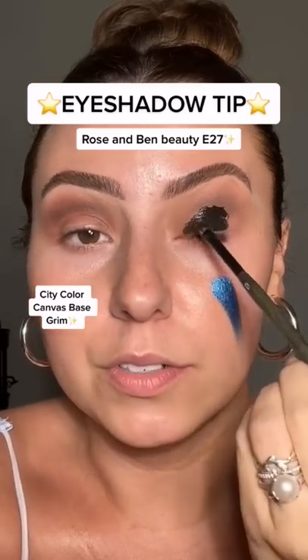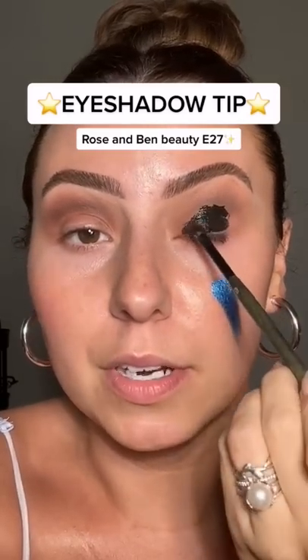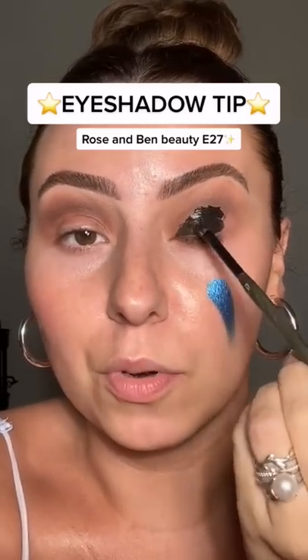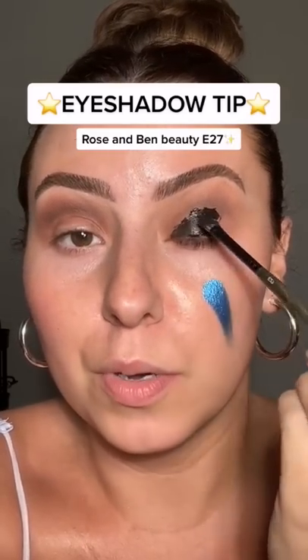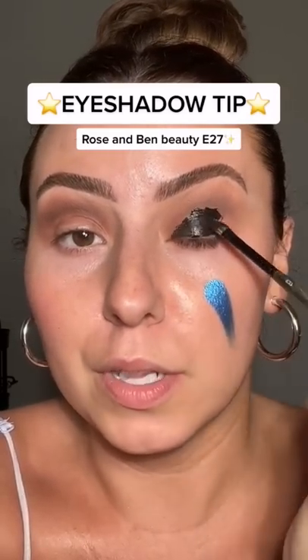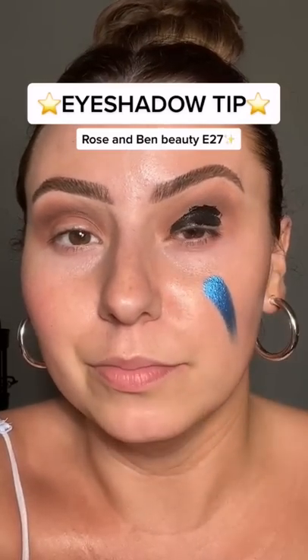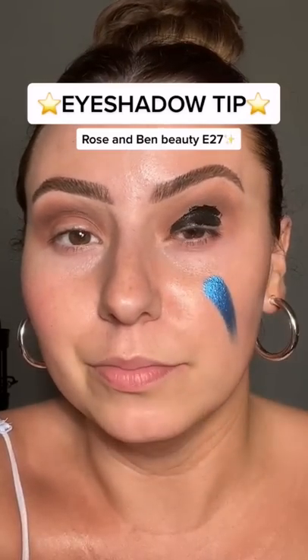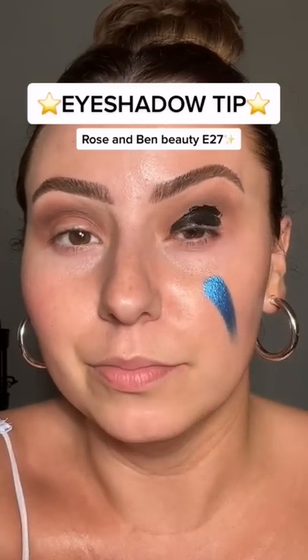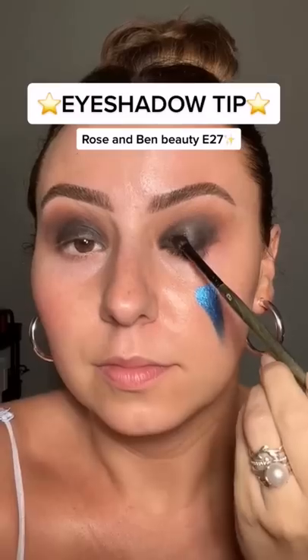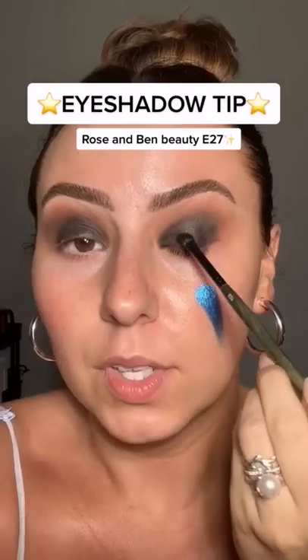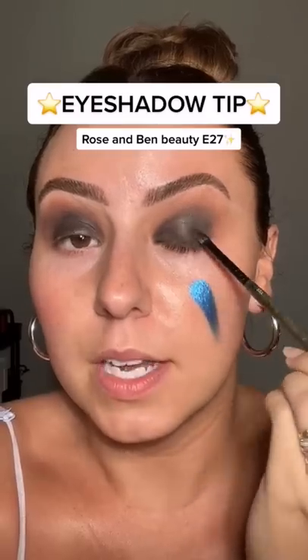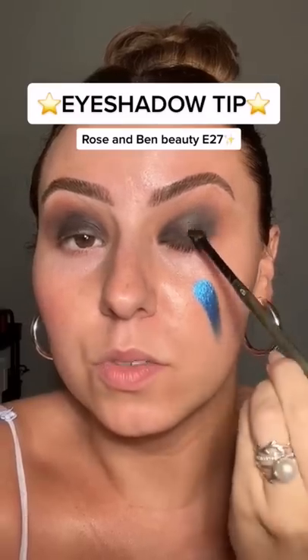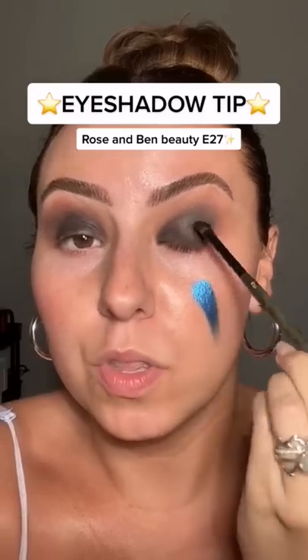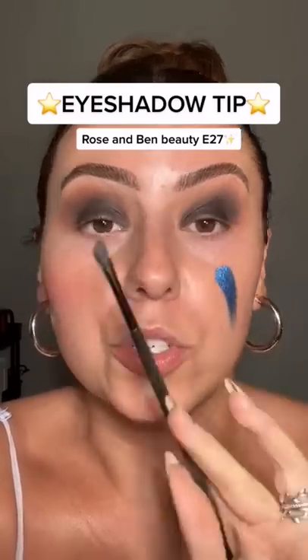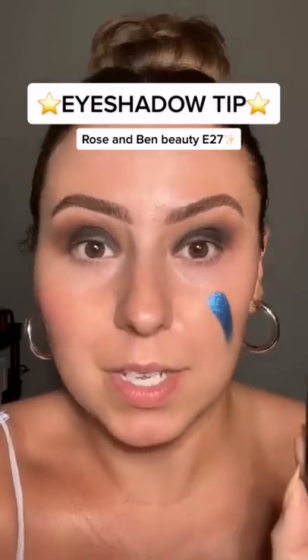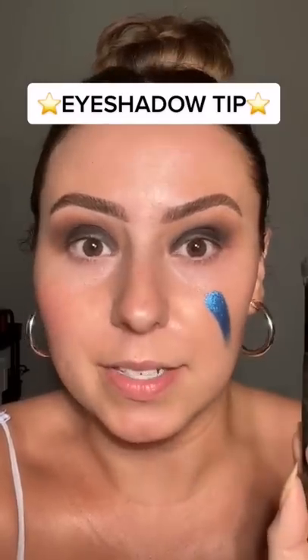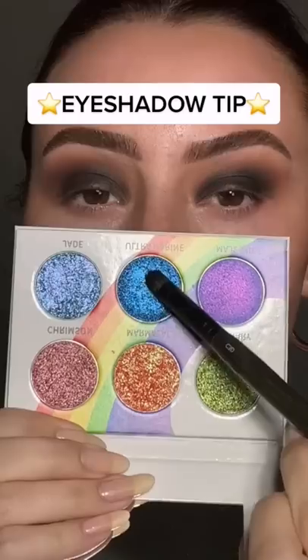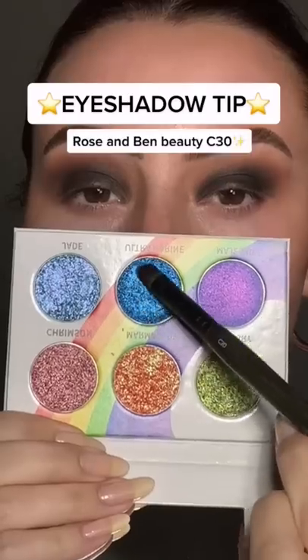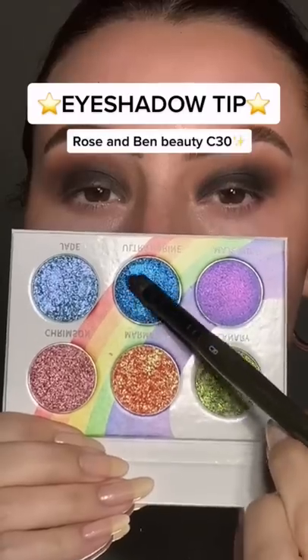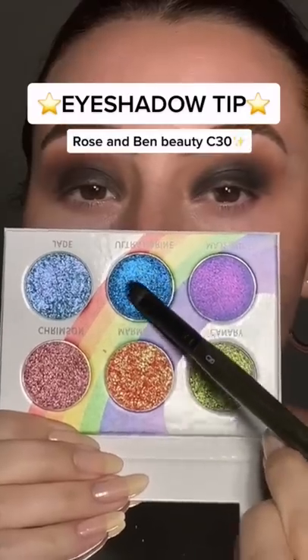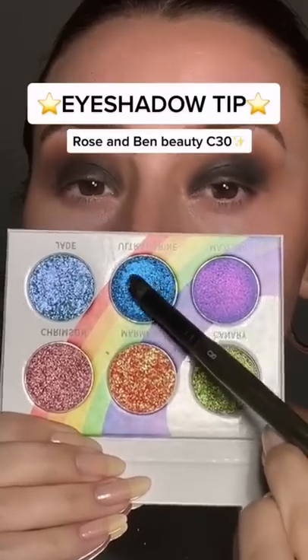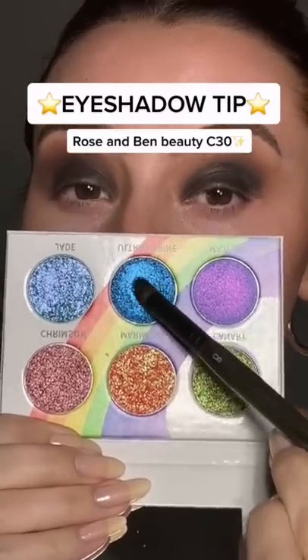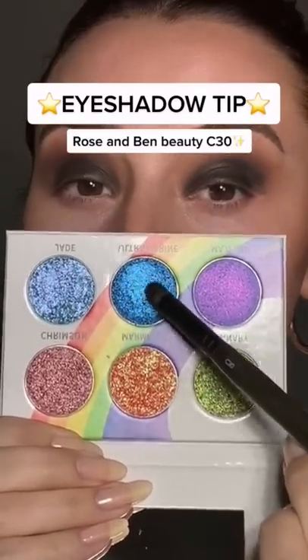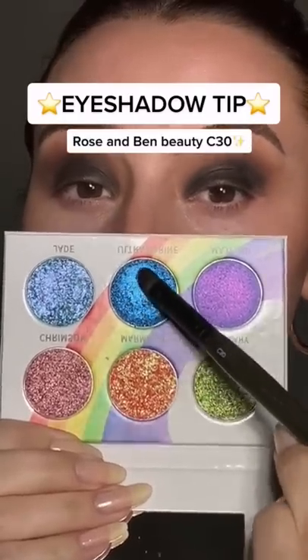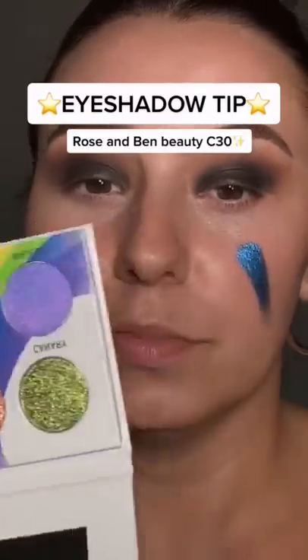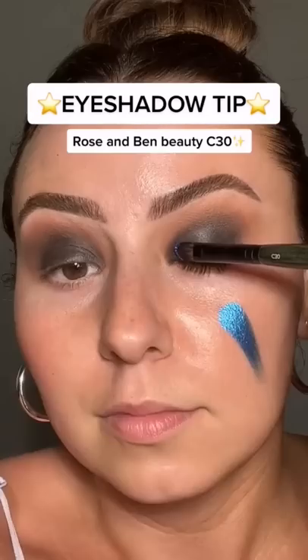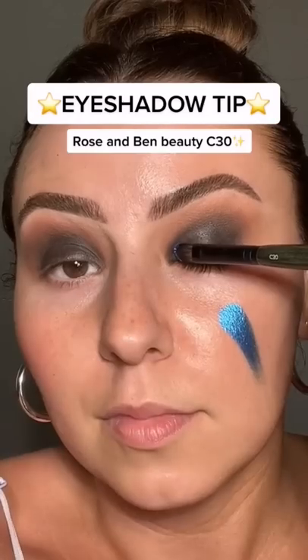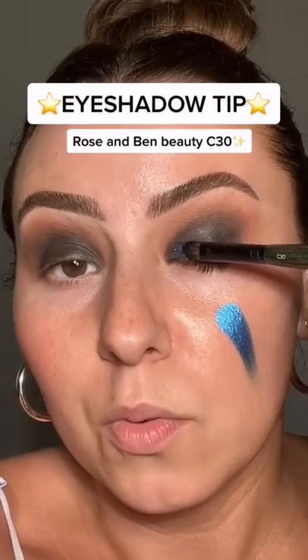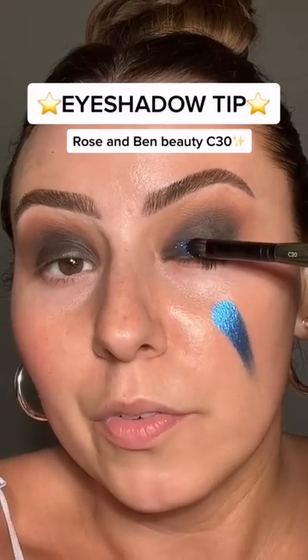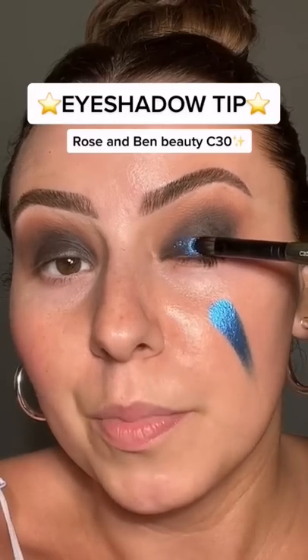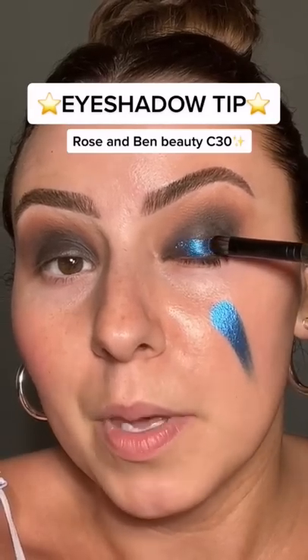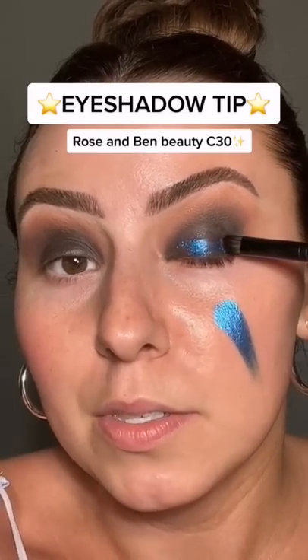Just kind of throw it on the lid — nice and smooth. Do not set it. Now for the good part: we cover up that base.